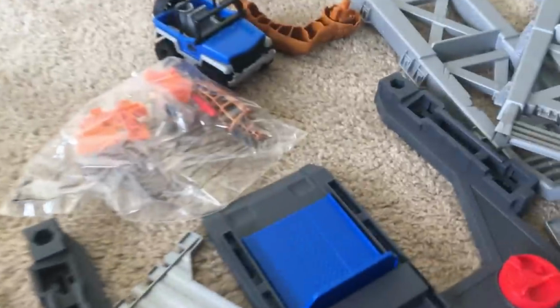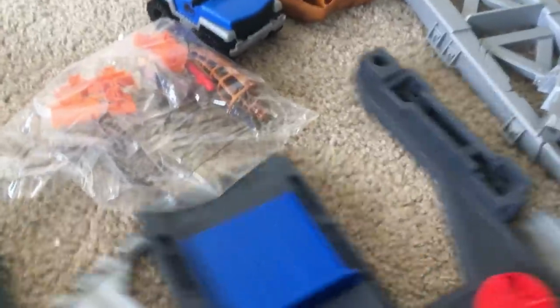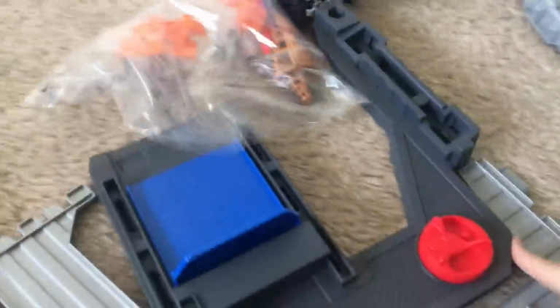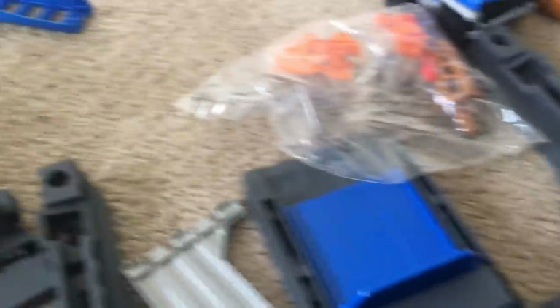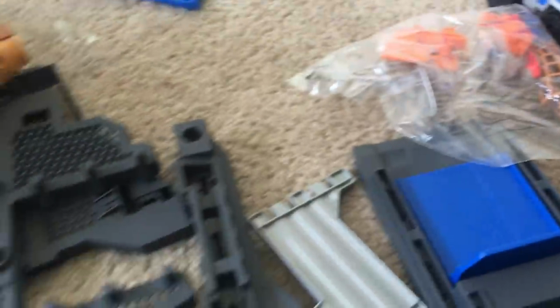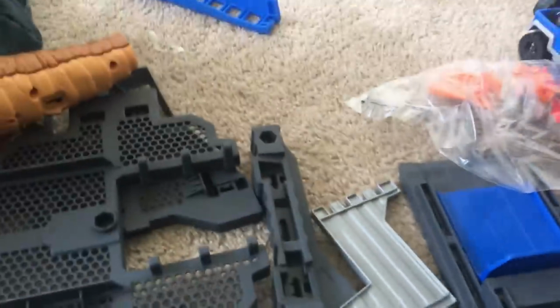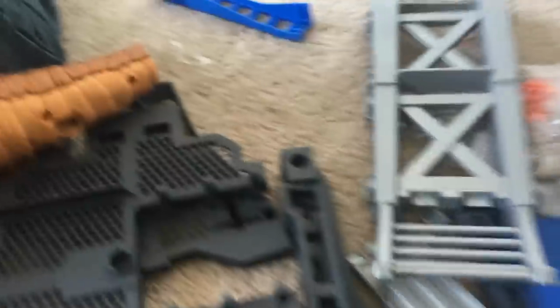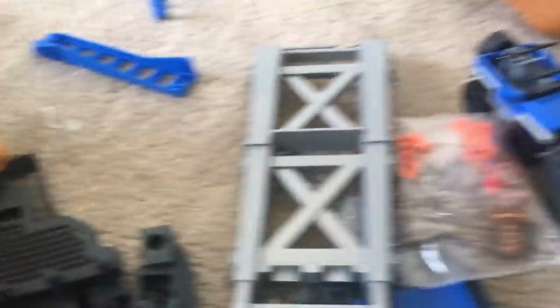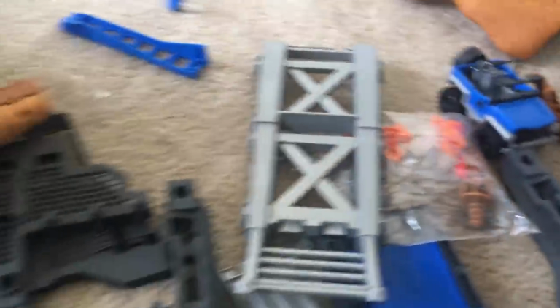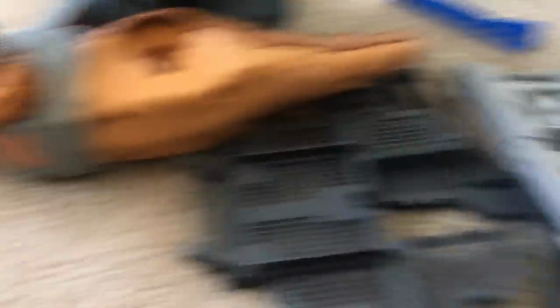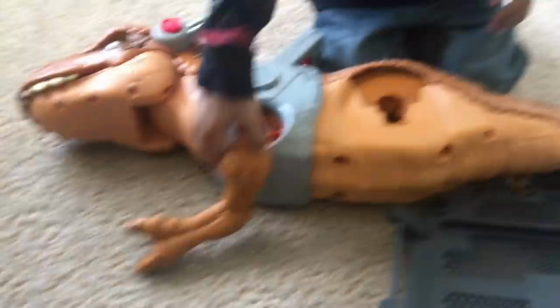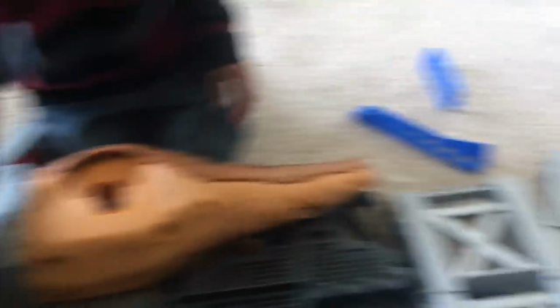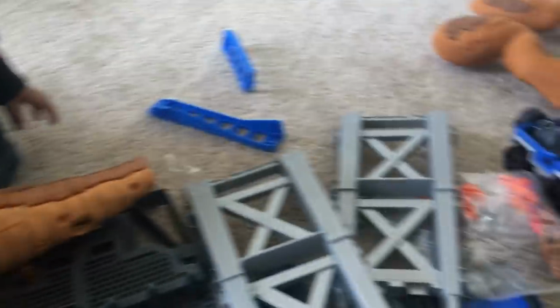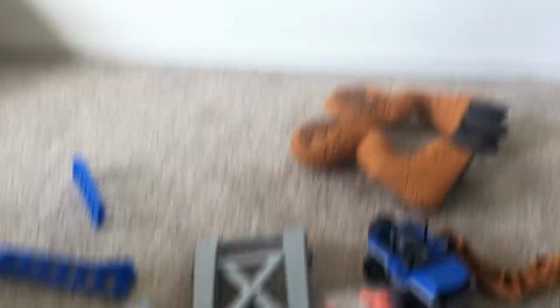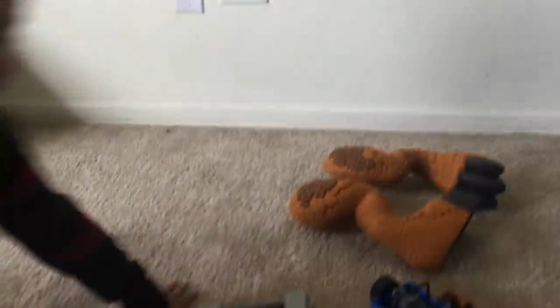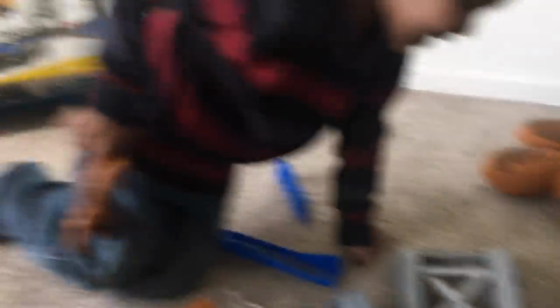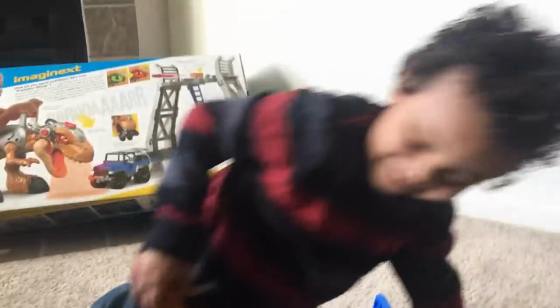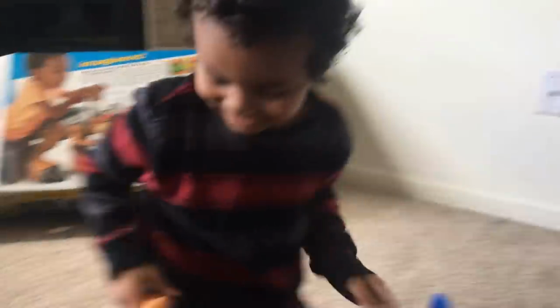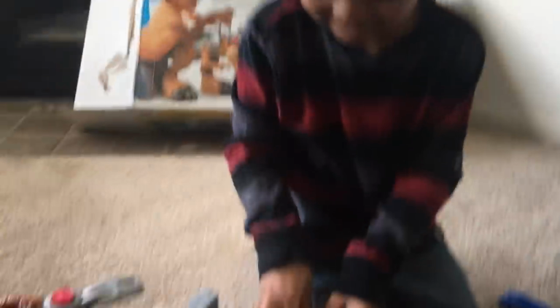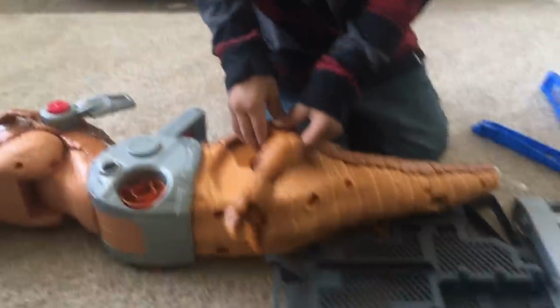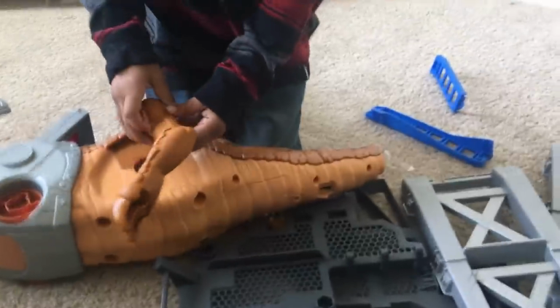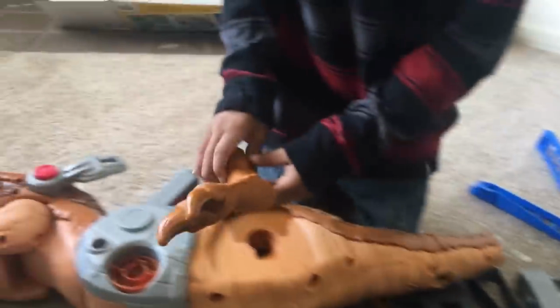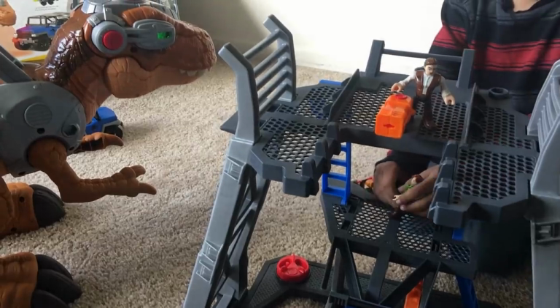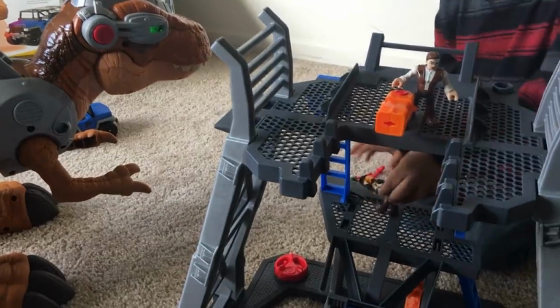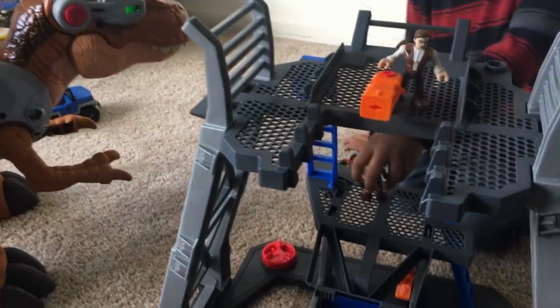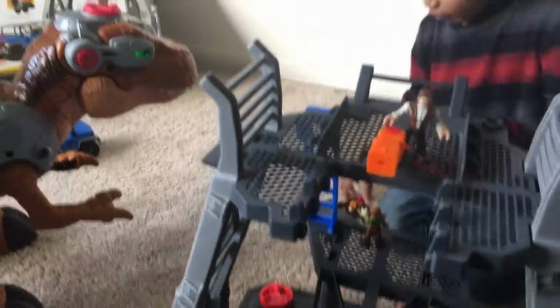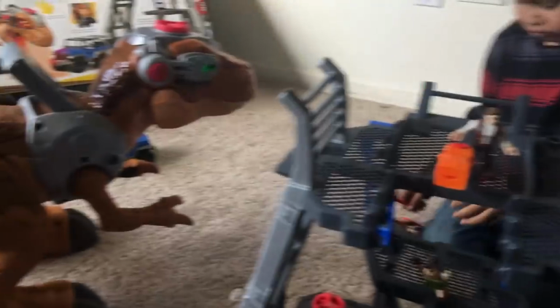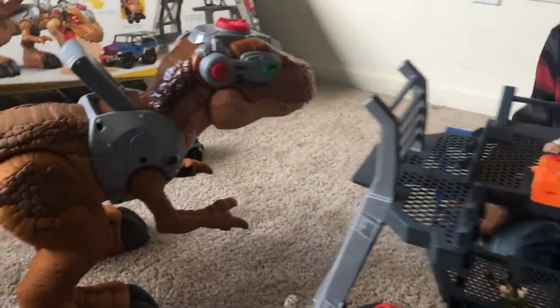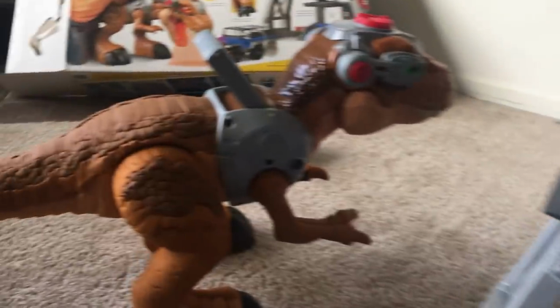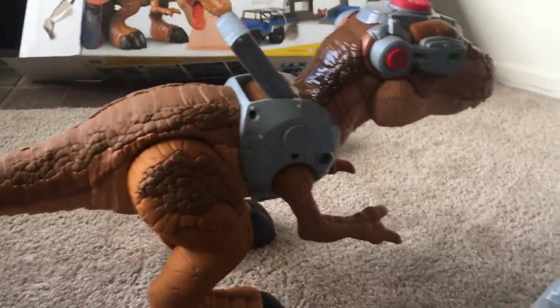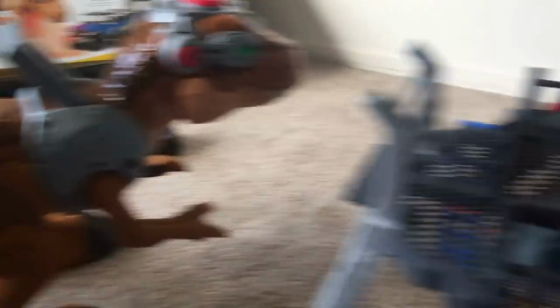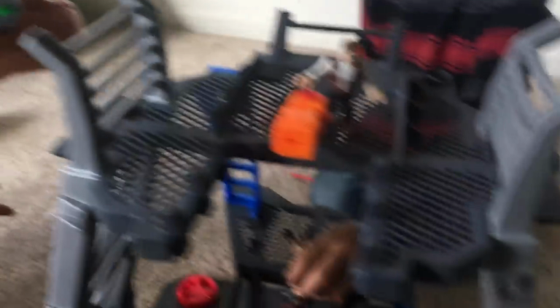So it came with all these pieces and it looks like we have to put them all together. So we are going to put them together and be right back. Now we've put it all together.